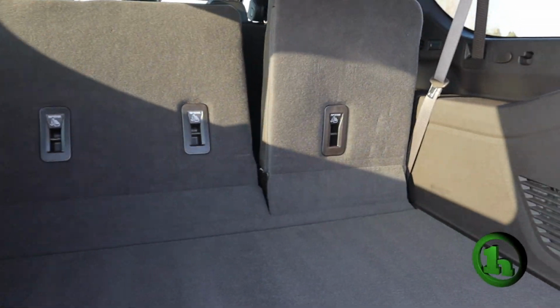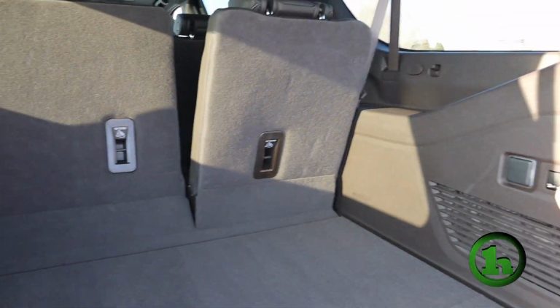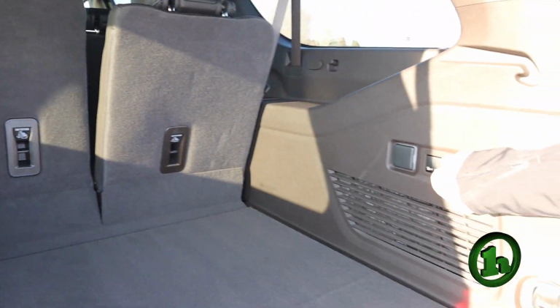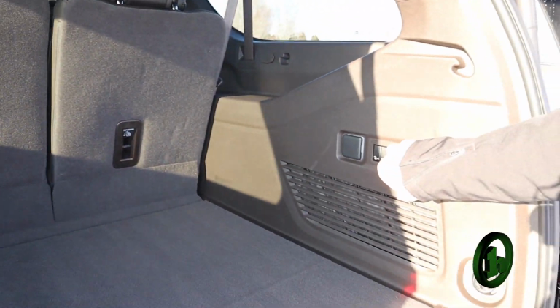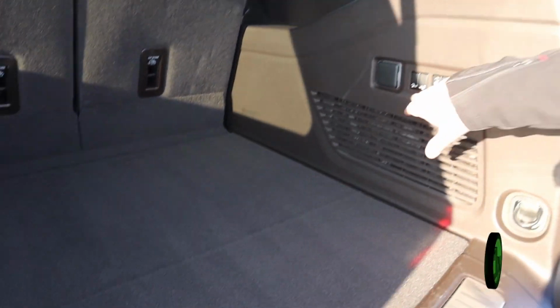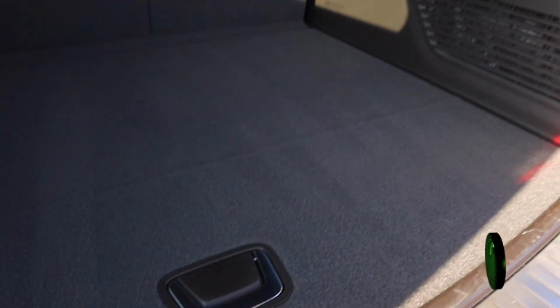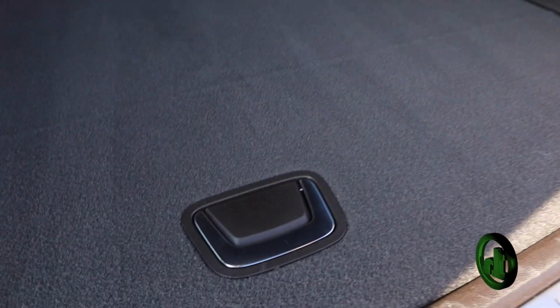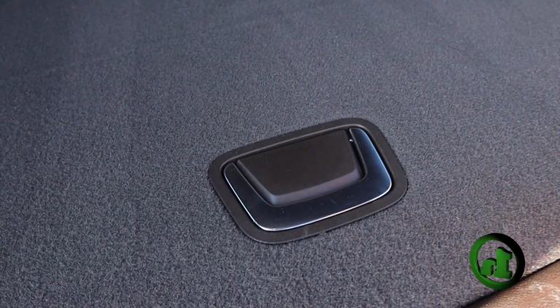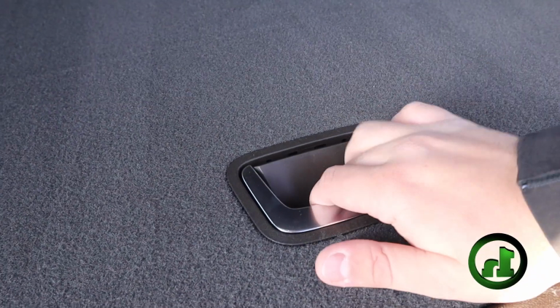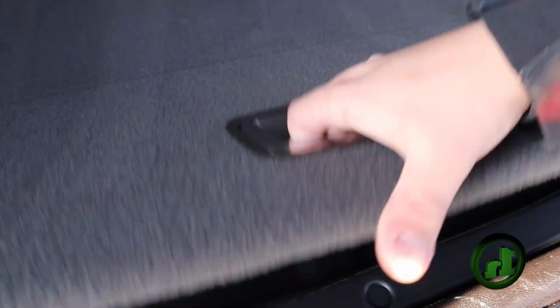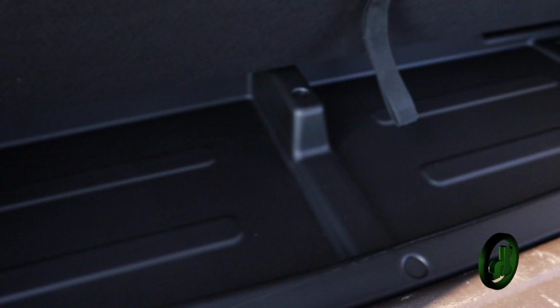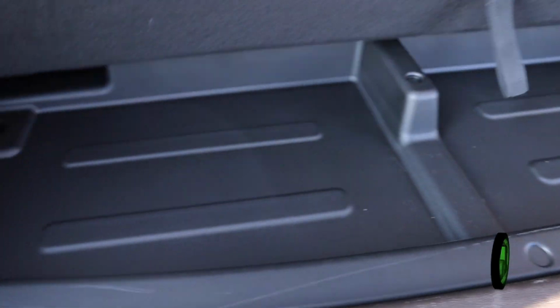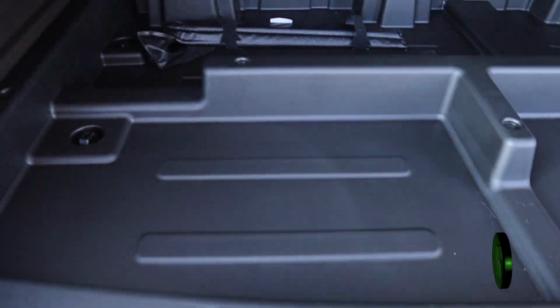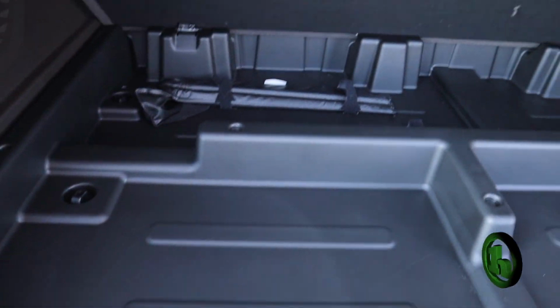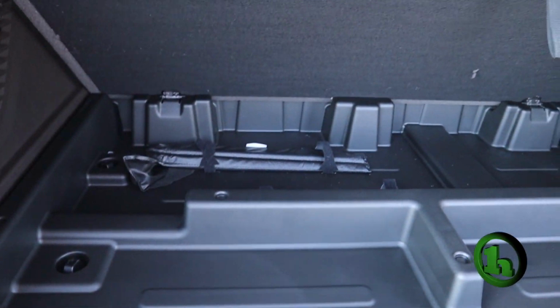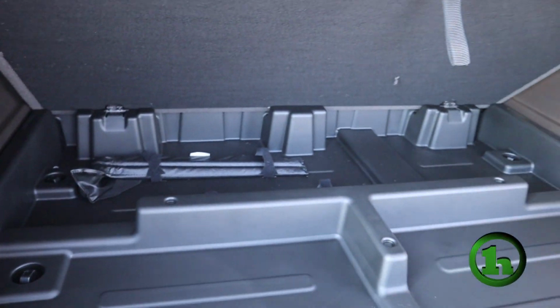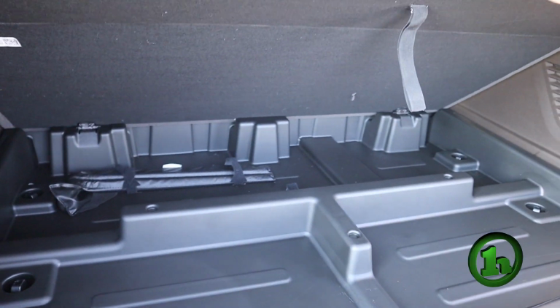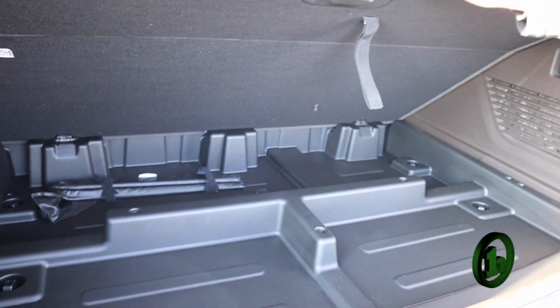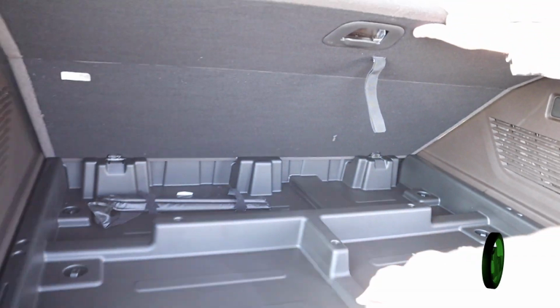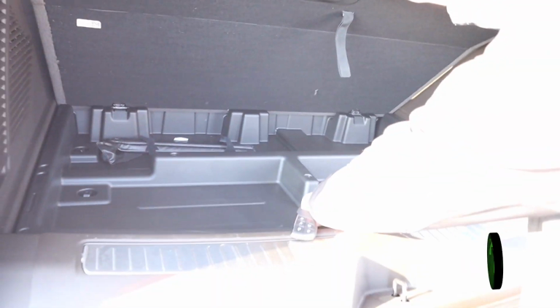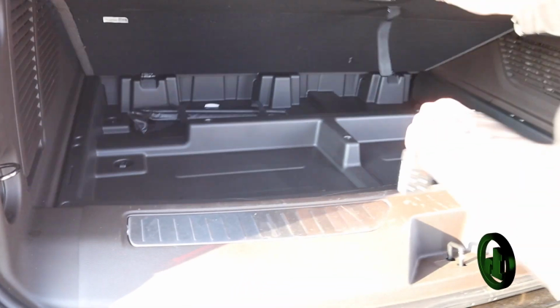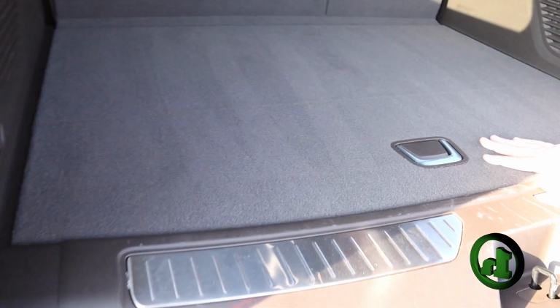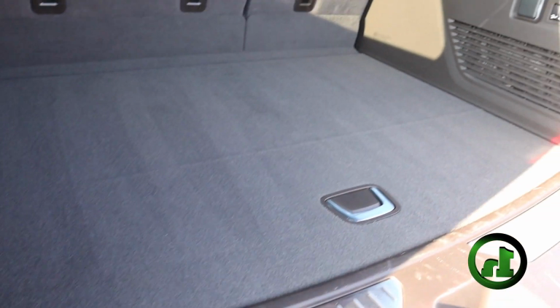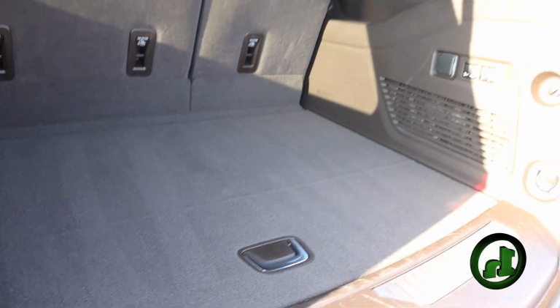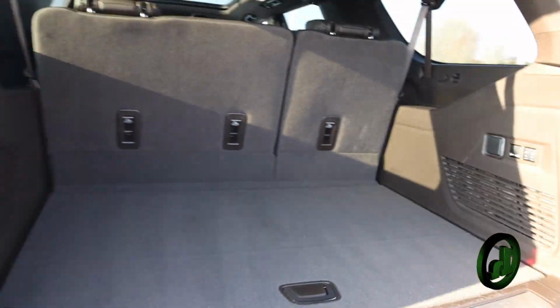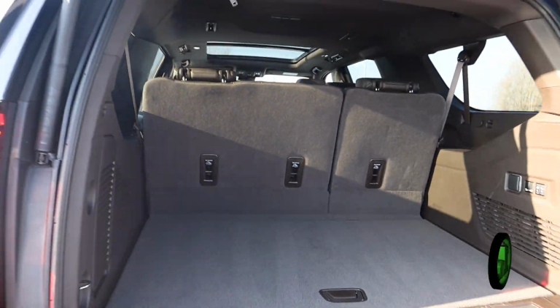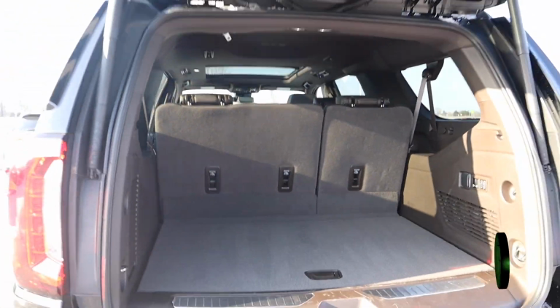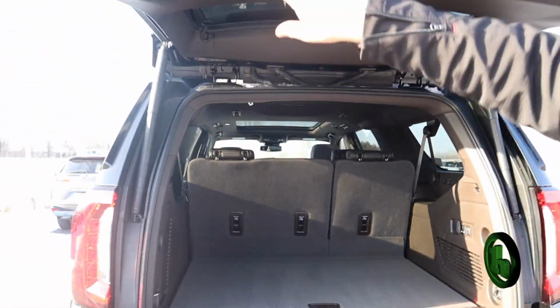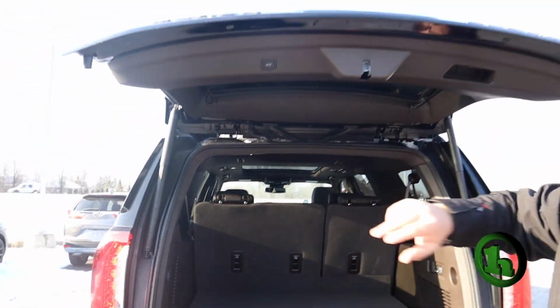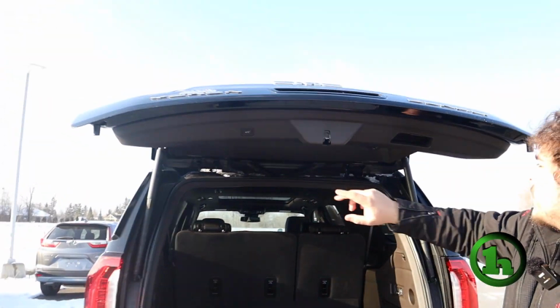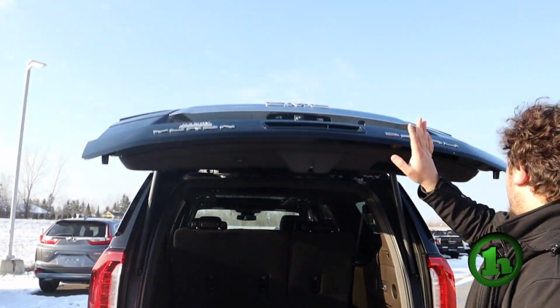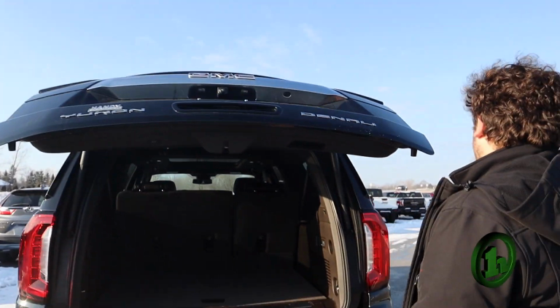And this is the Denali fully loaded. And then in here, you got some more storage. You got your roadside assistance kit, and right here there's your button to press it to go back down.